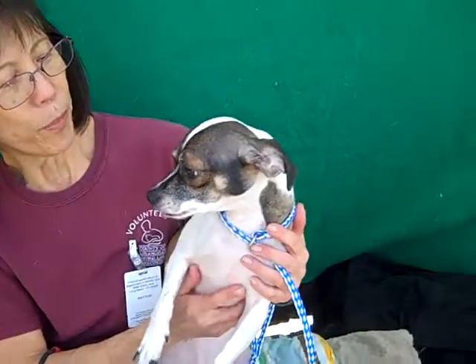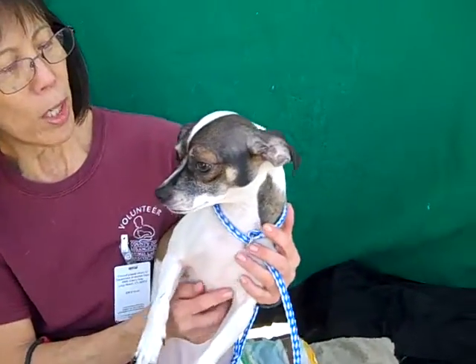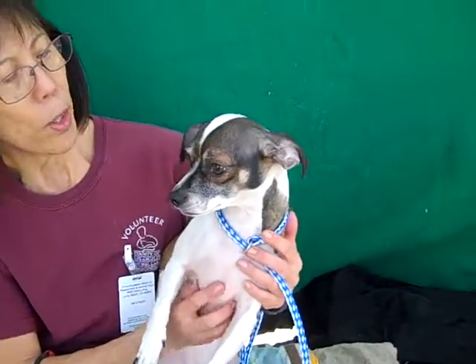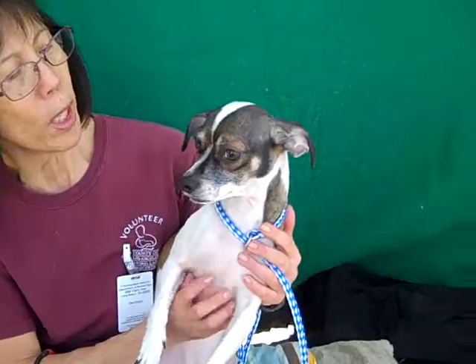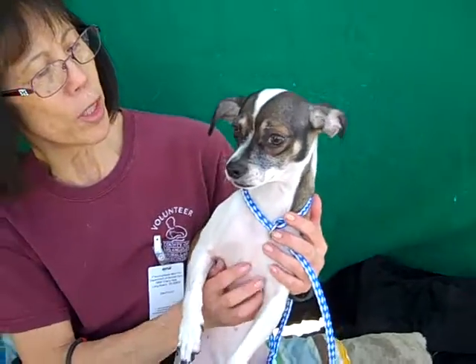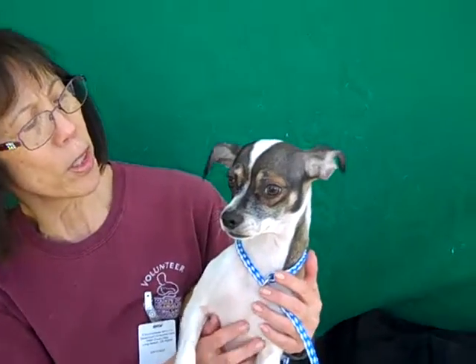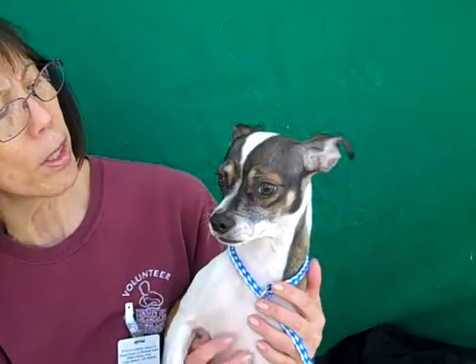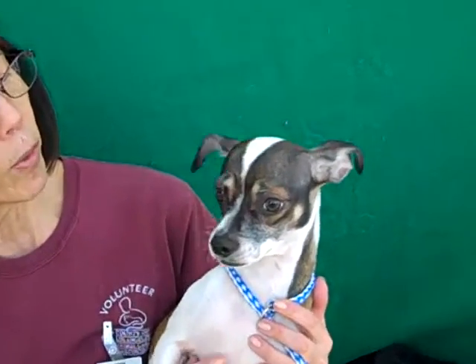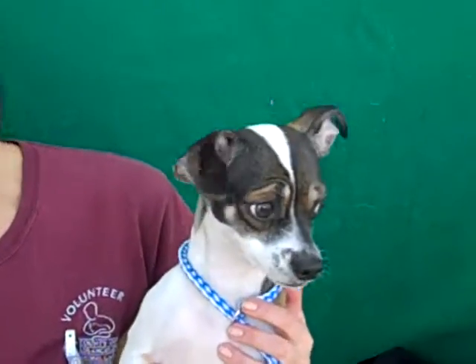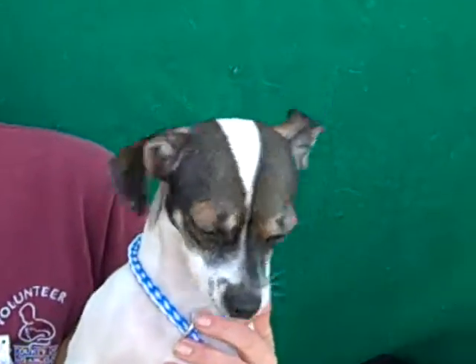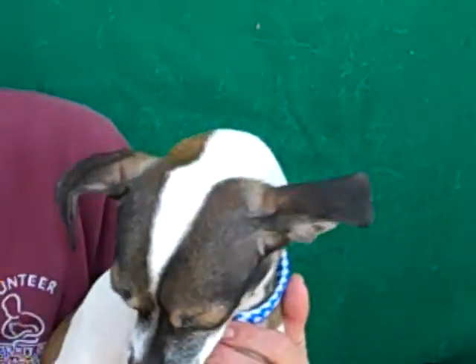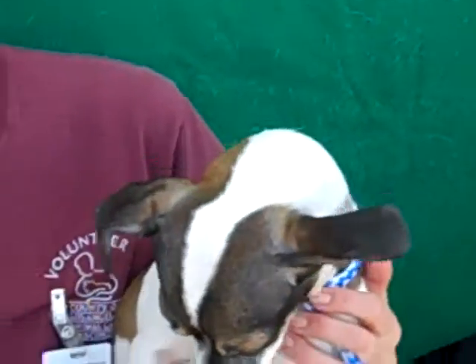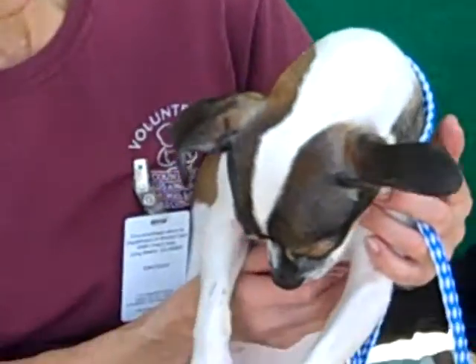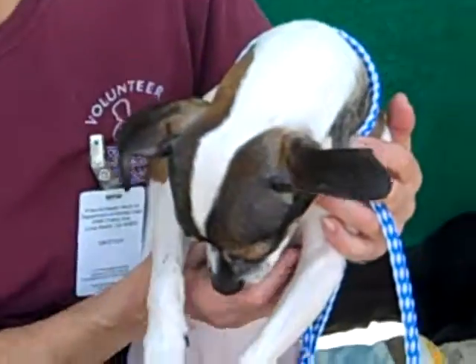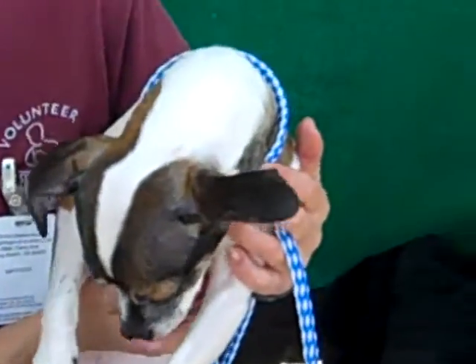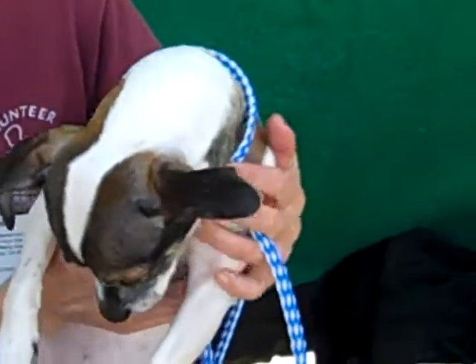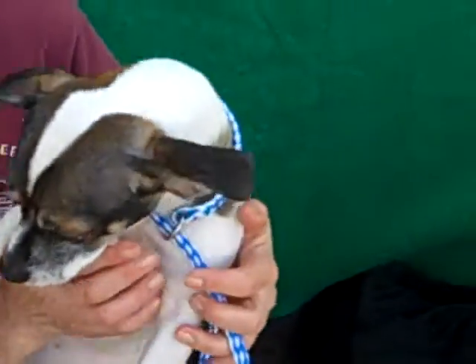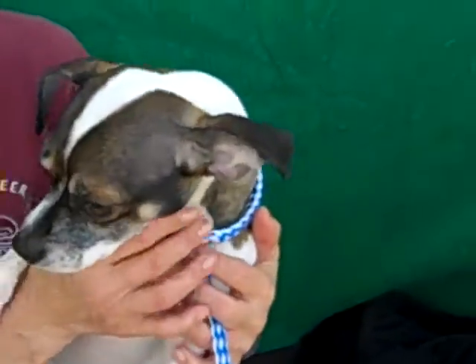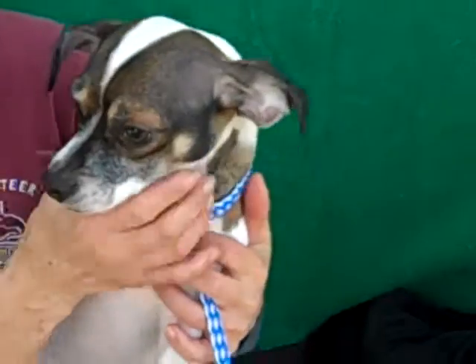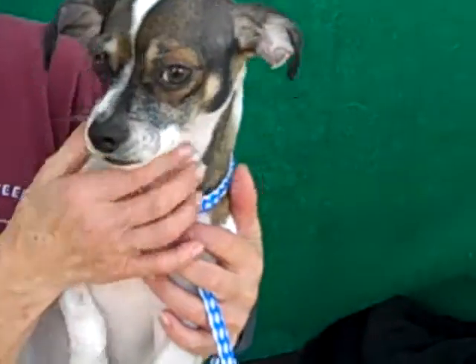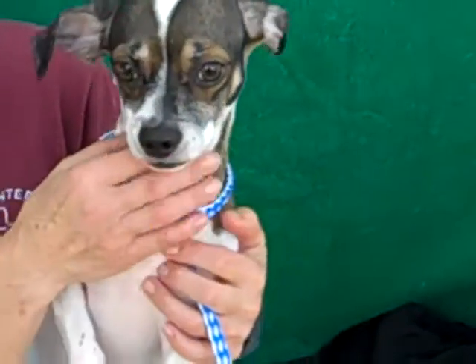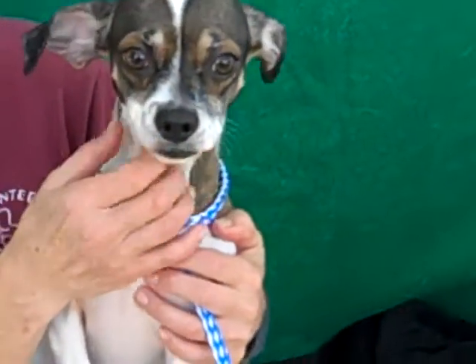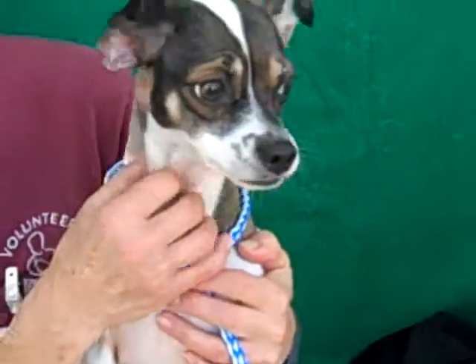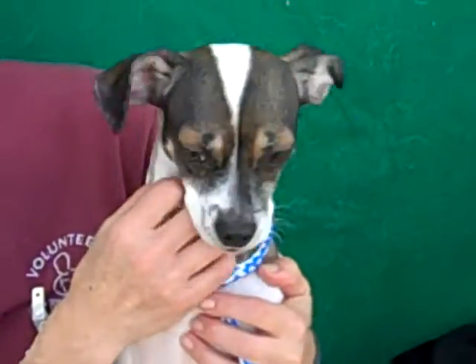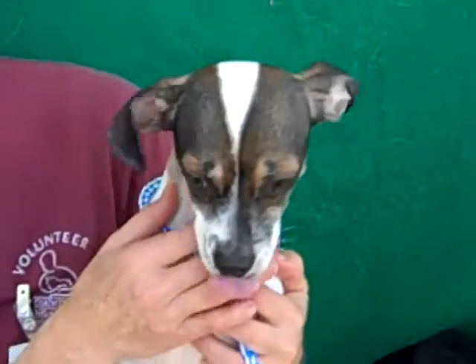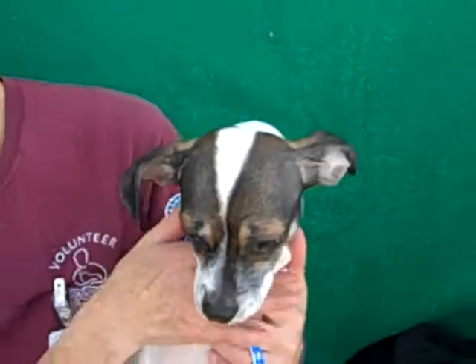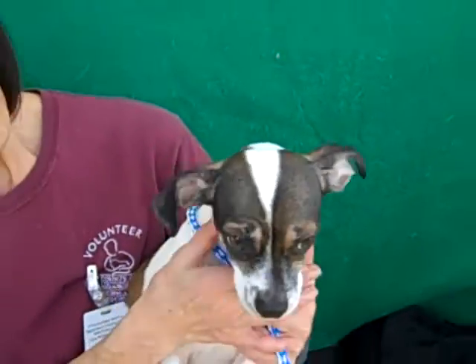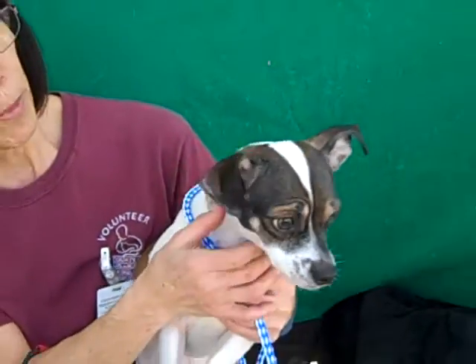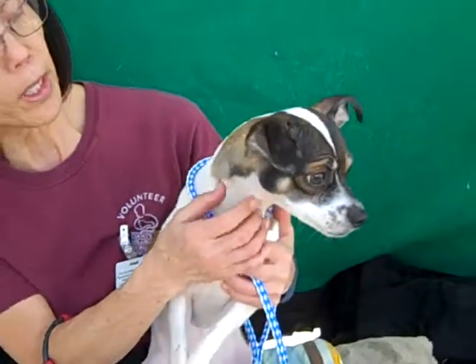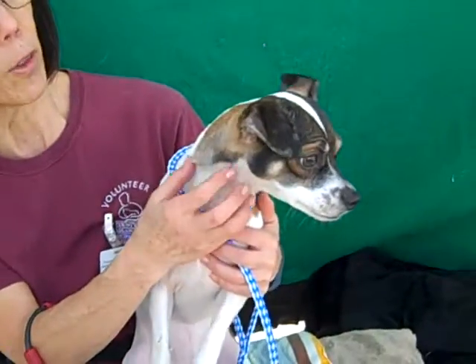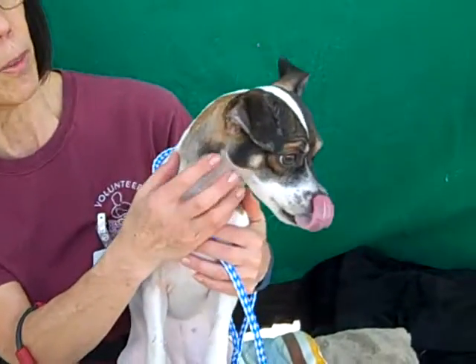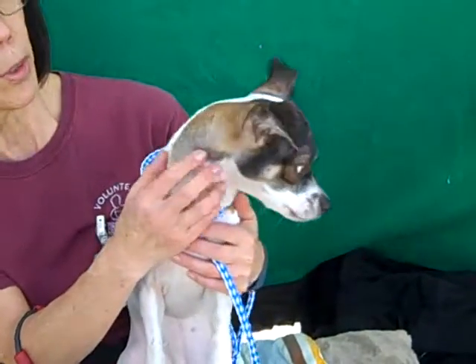She has good energy. She loves to run. She would be good for any family, any home situation, any active person who likes to get out and run and be outdoors.